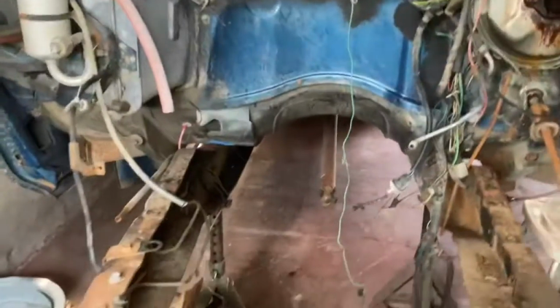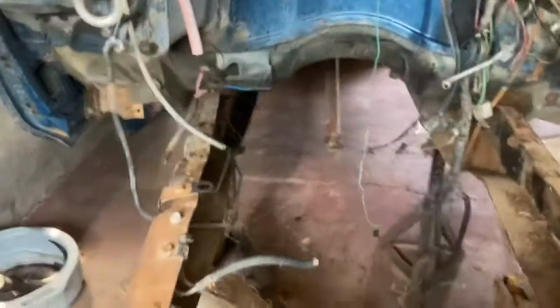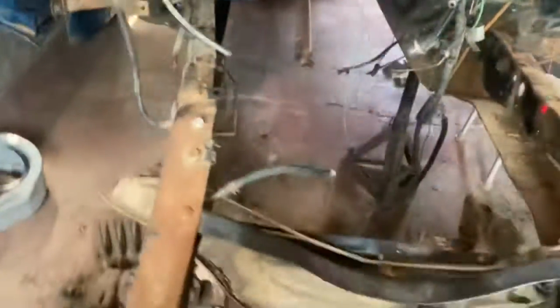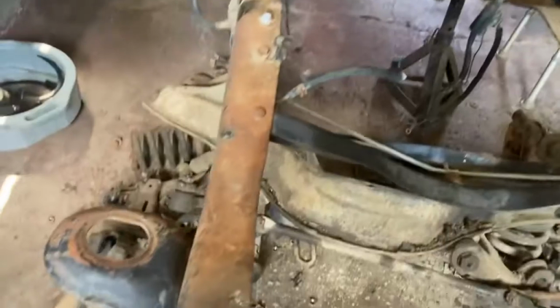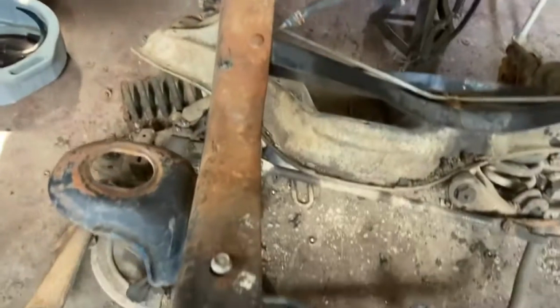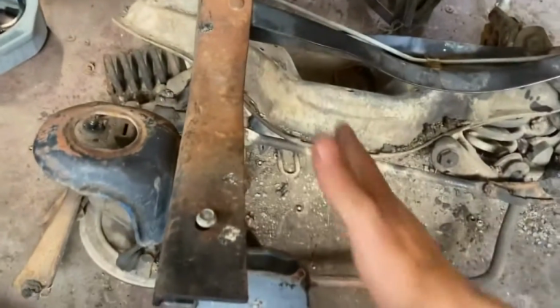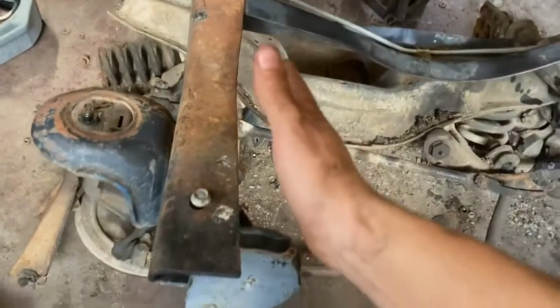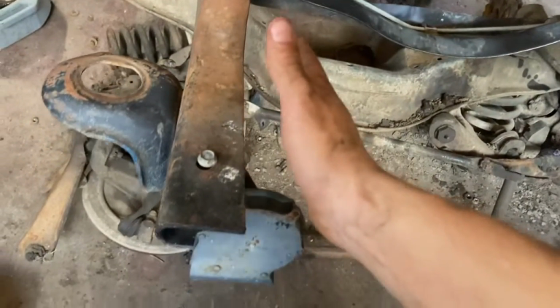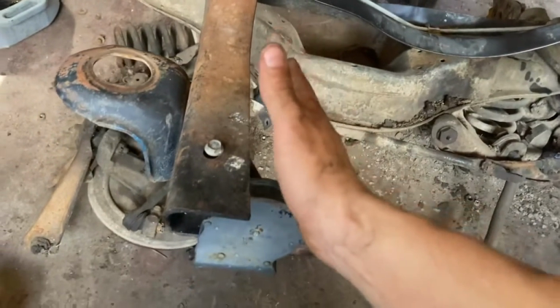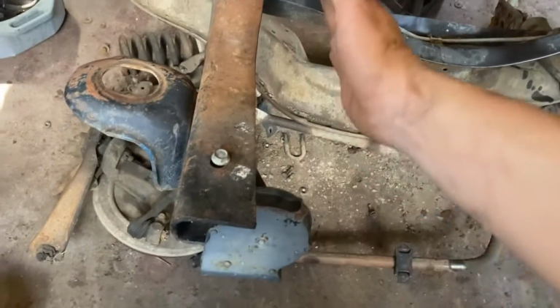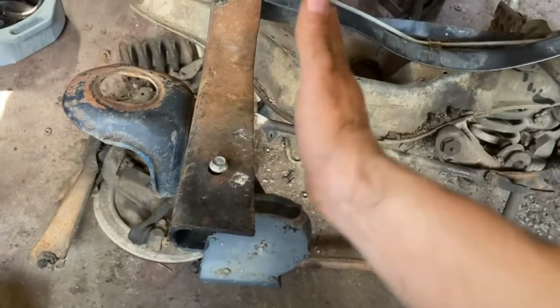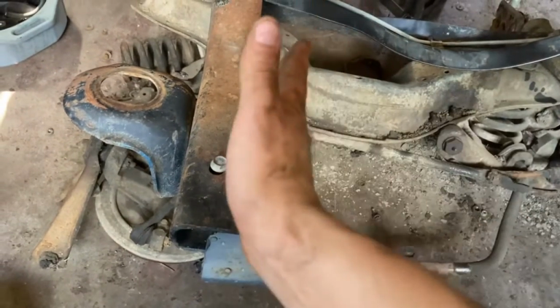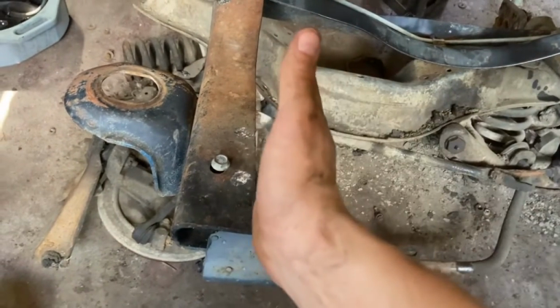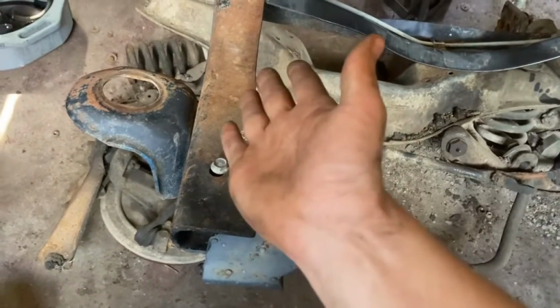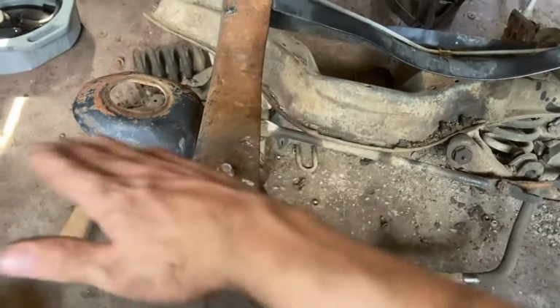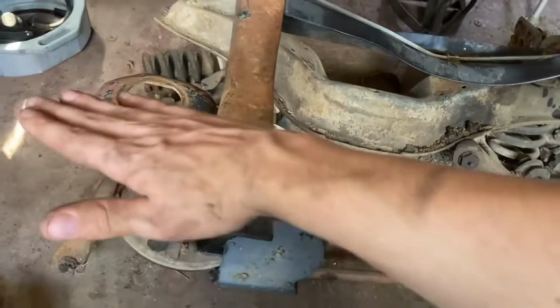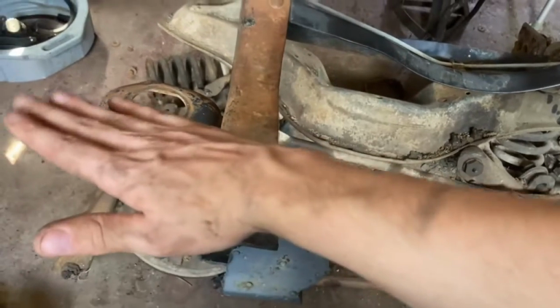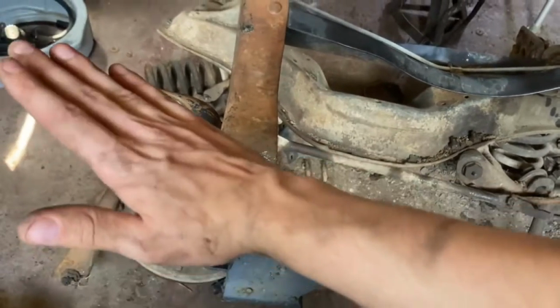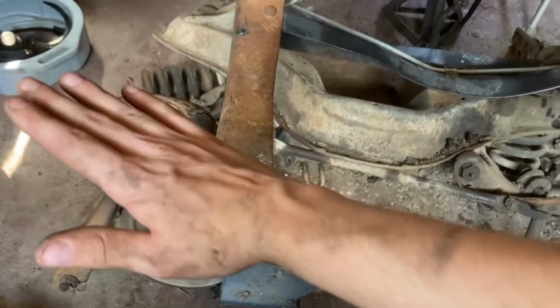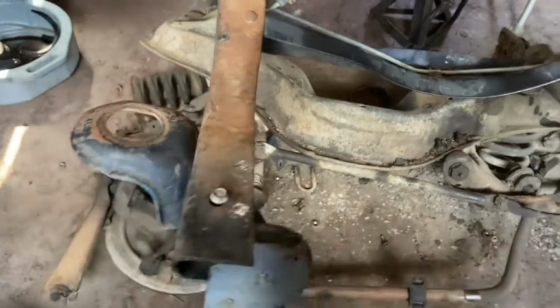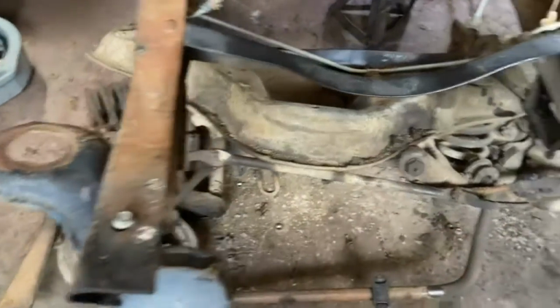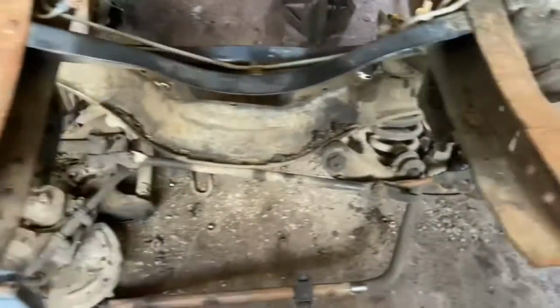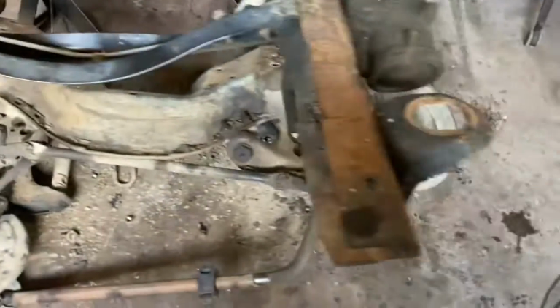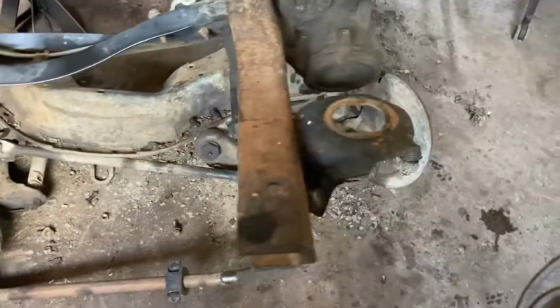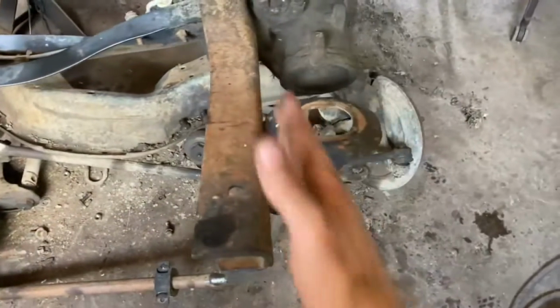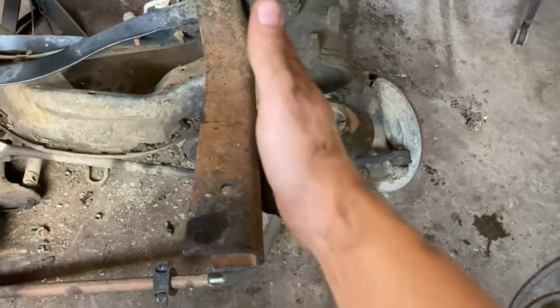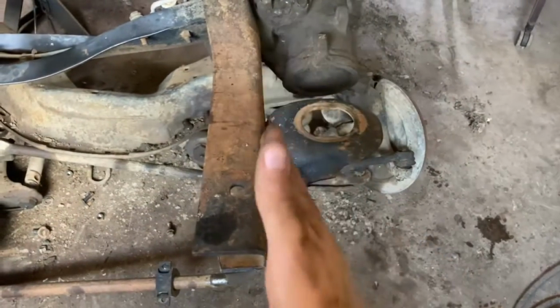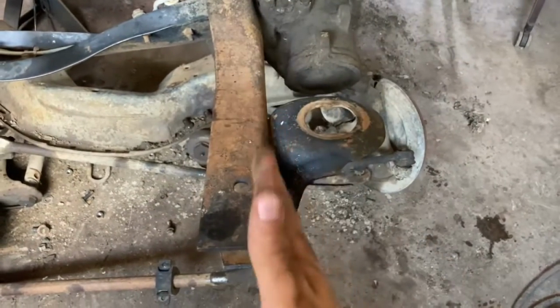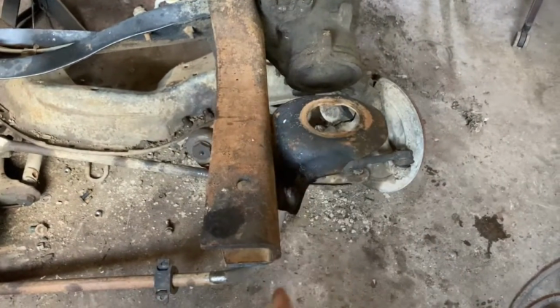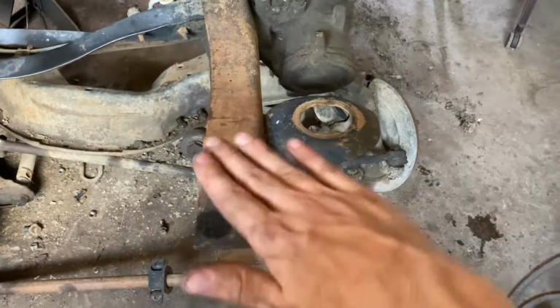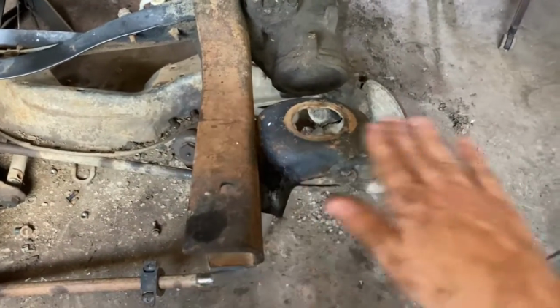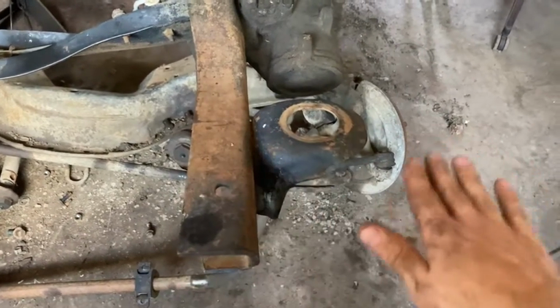You can see how bent out this frame rail is — see how it leans up. Now the body mount's cockeyed. And then you go on this side and it's straight, straight, and flat.